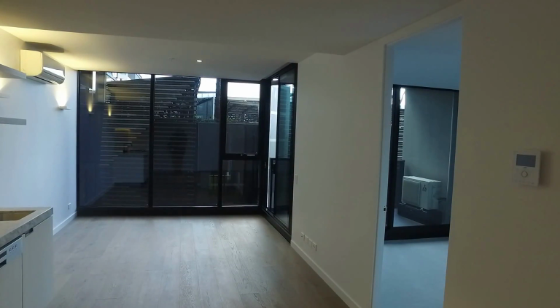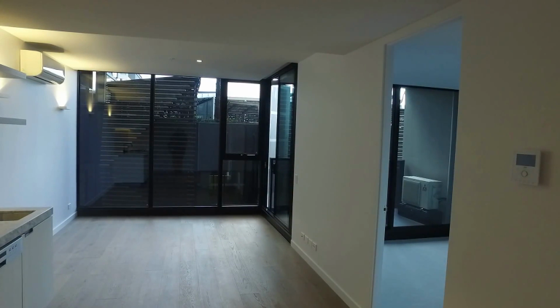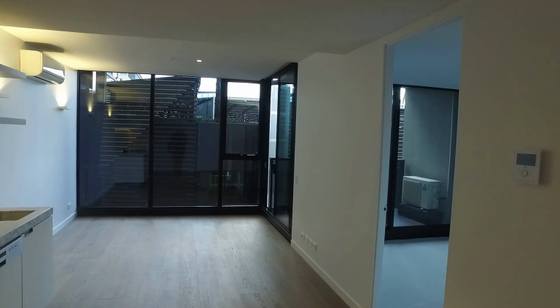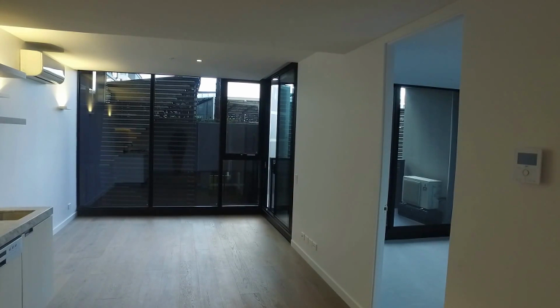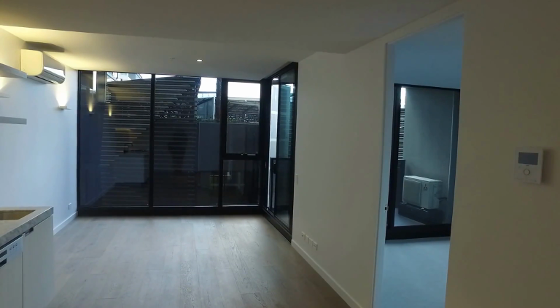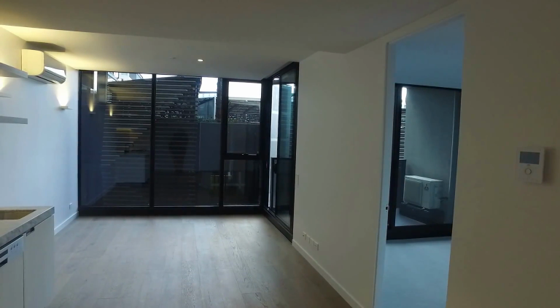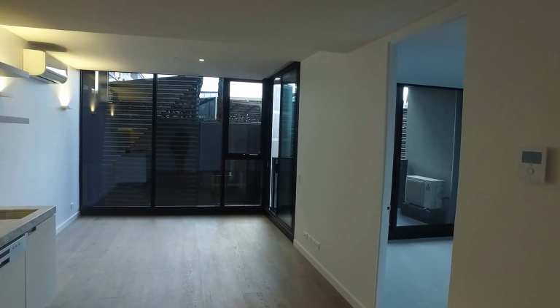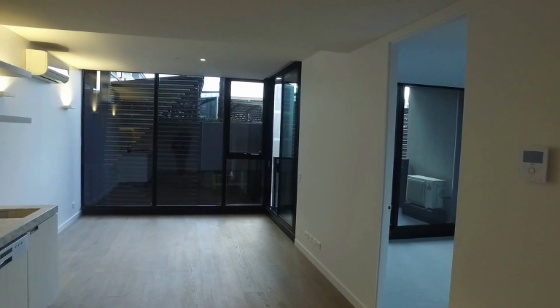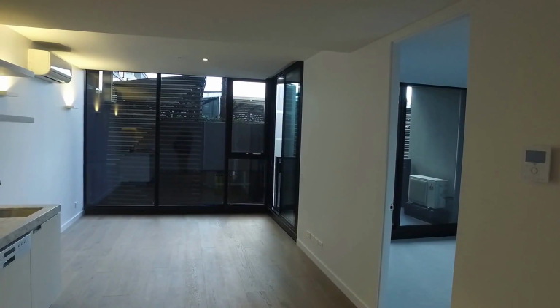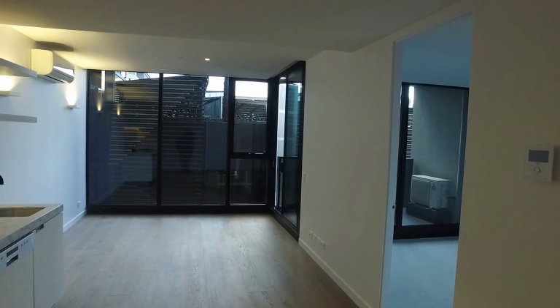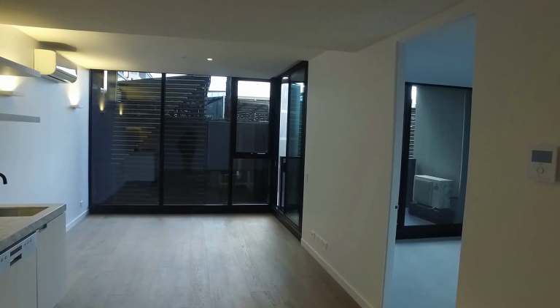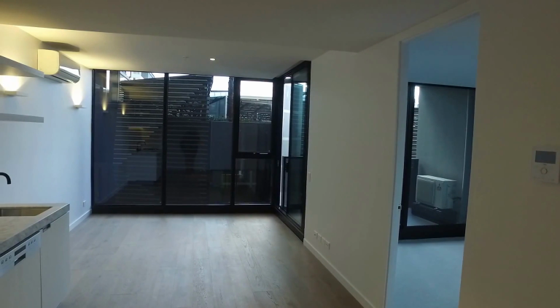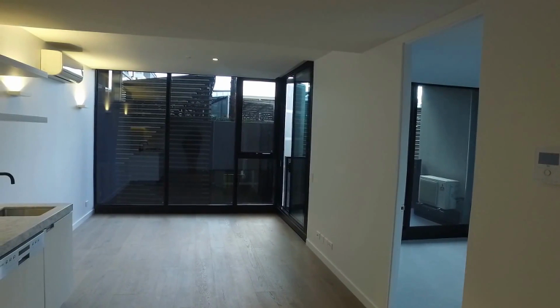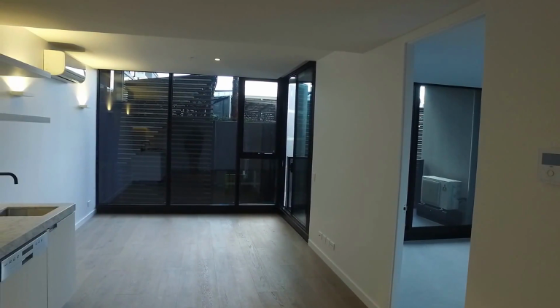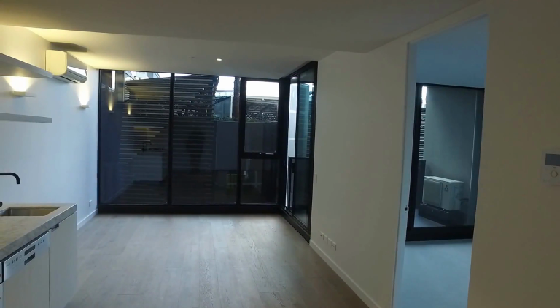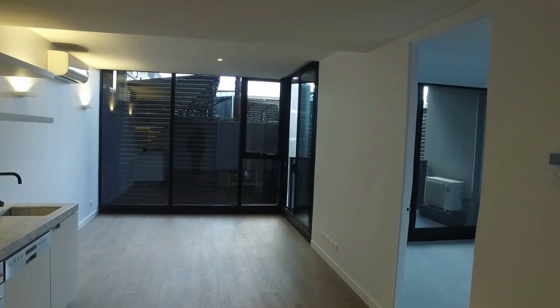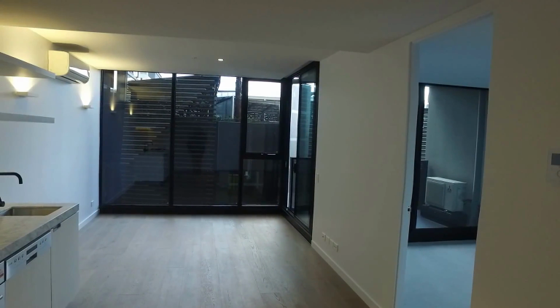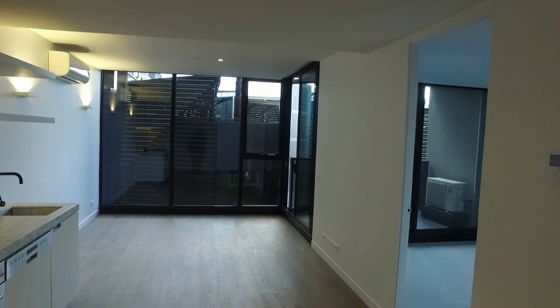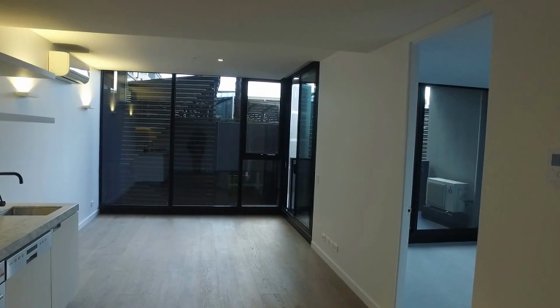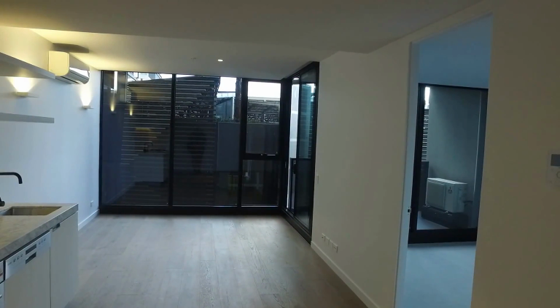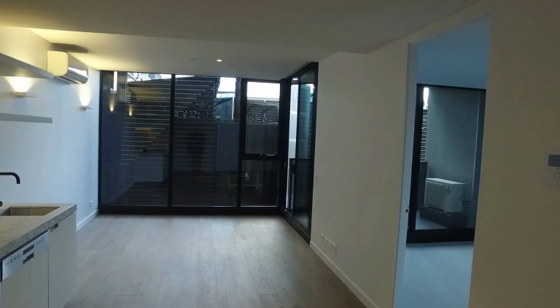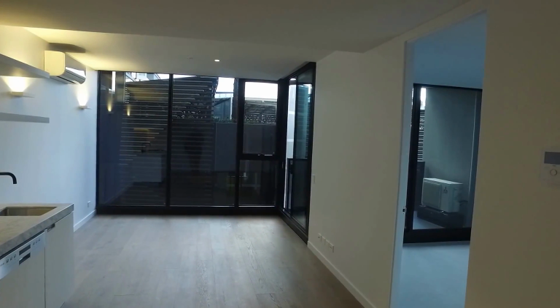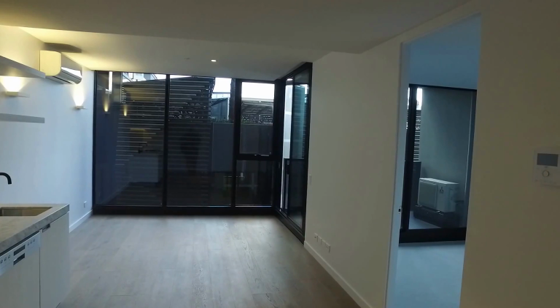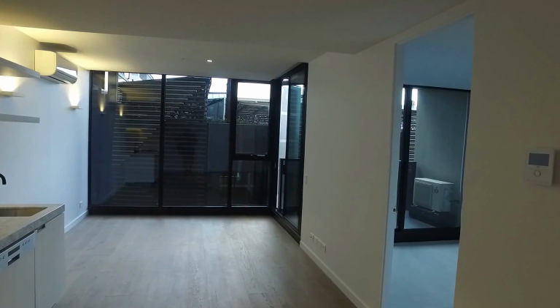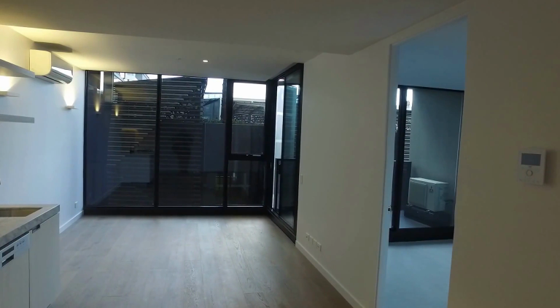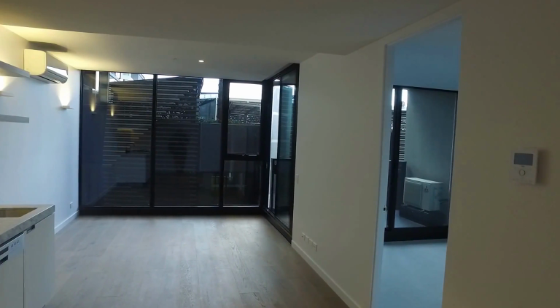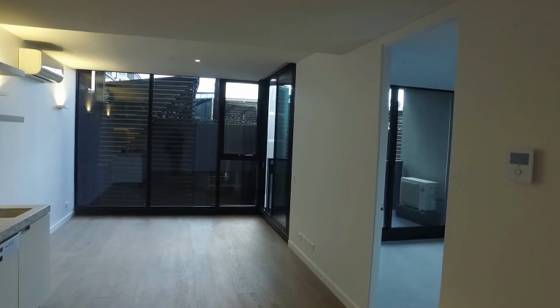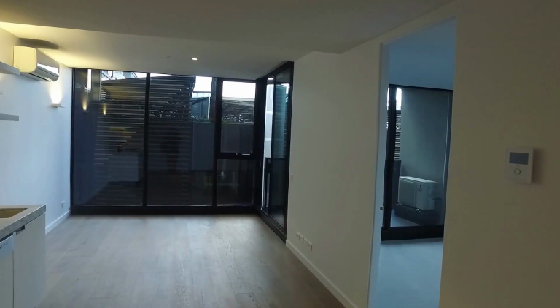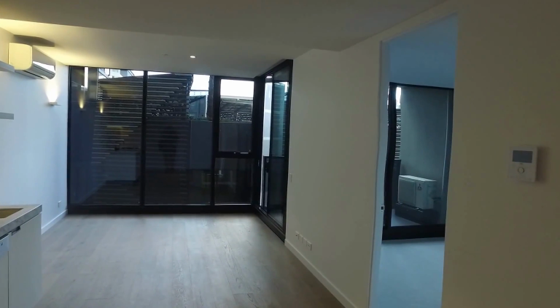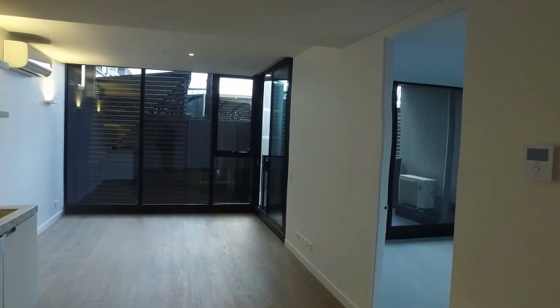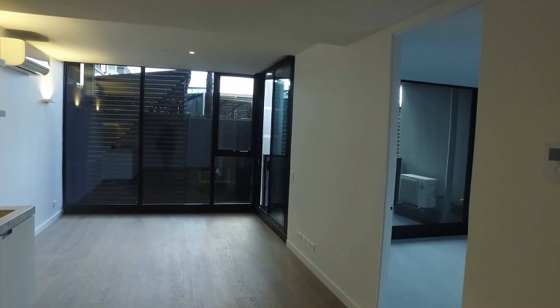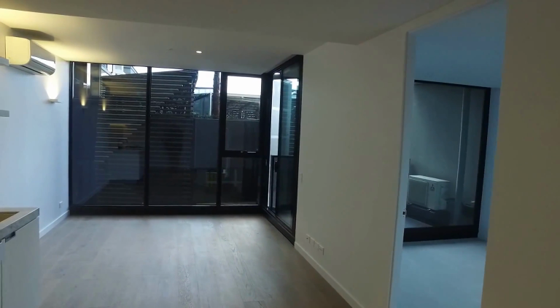This is Jessica from Melbourne Real Estate, presenting the marketing video for apartment 601 at 33 Blackwood Street in North Melbourne. We are in a one-bedroom, one-bathroom apartment. I'll give you a quick configuration.